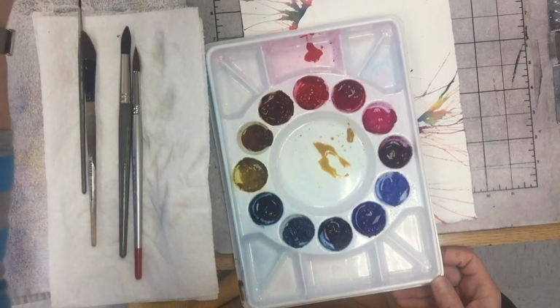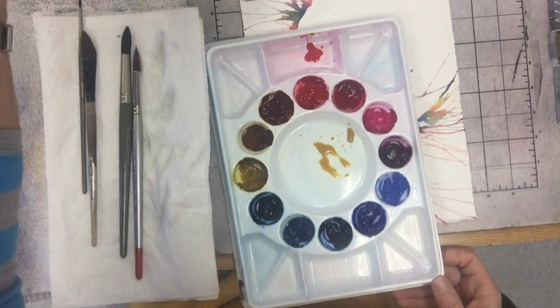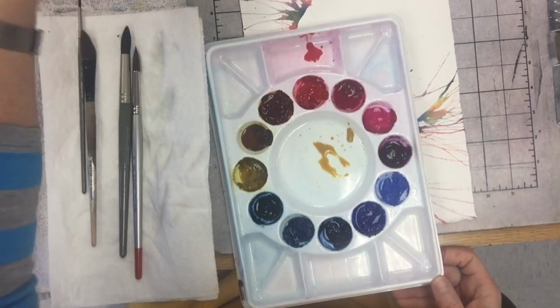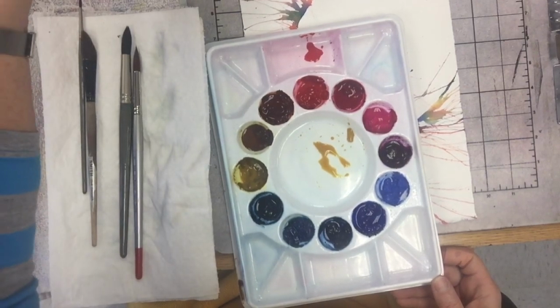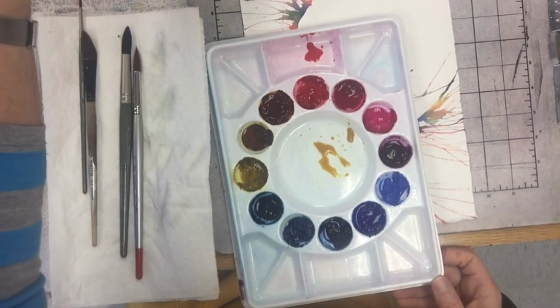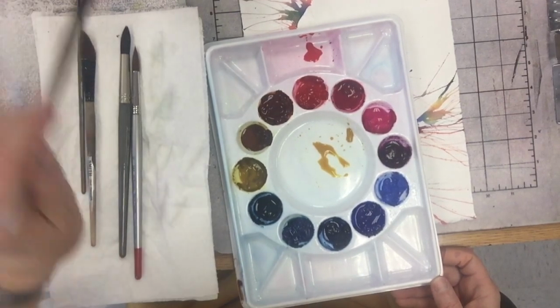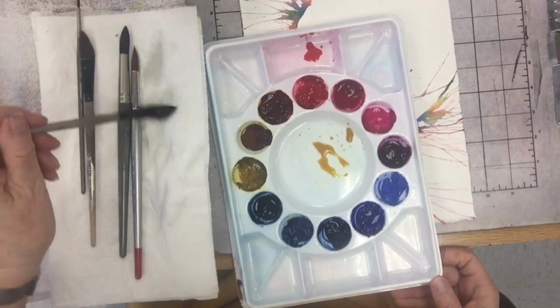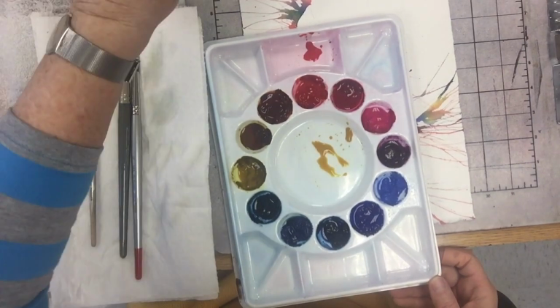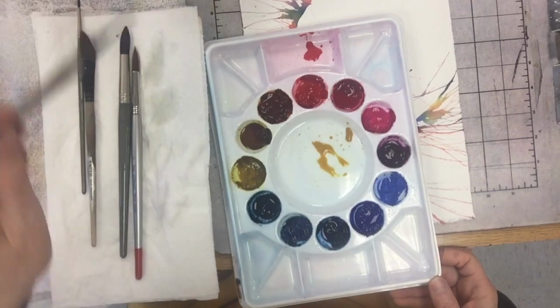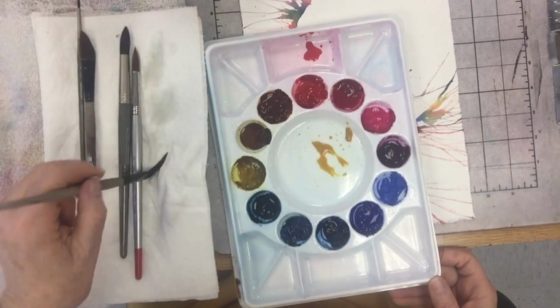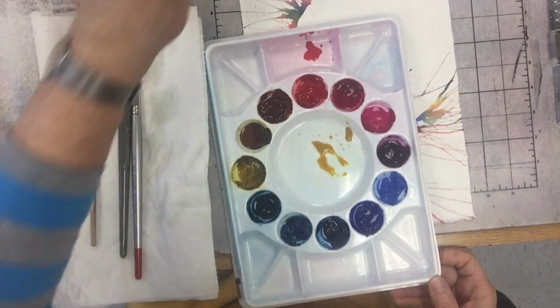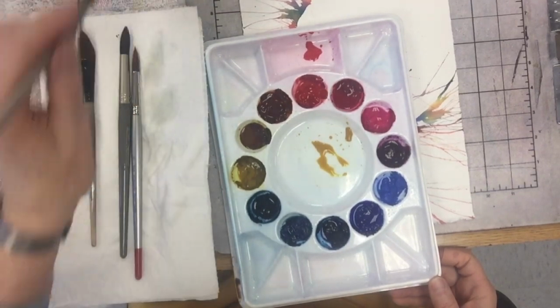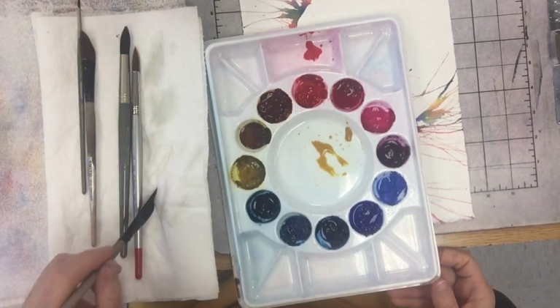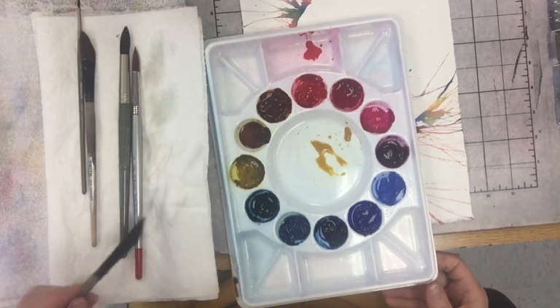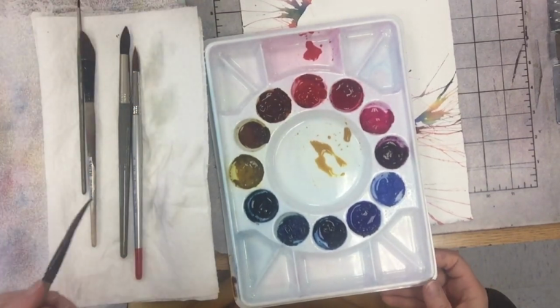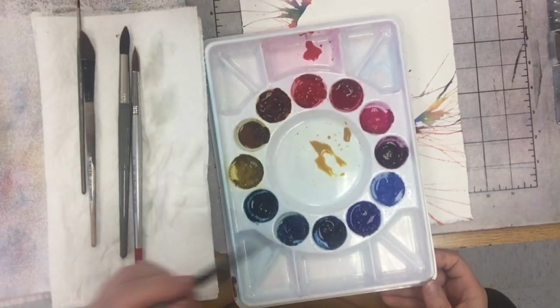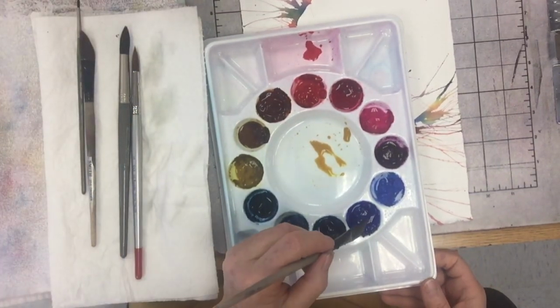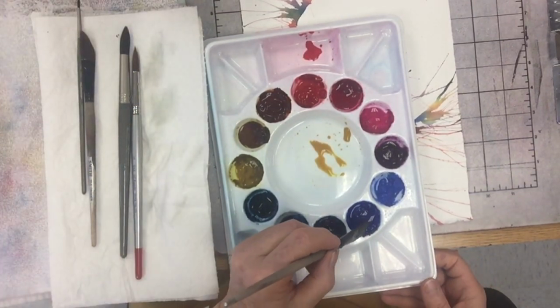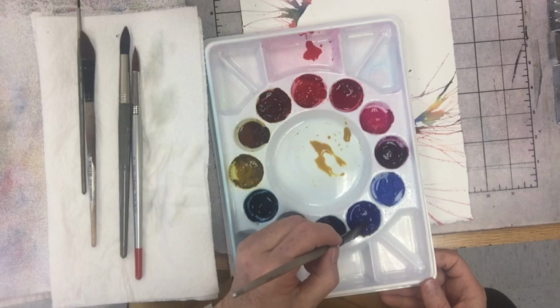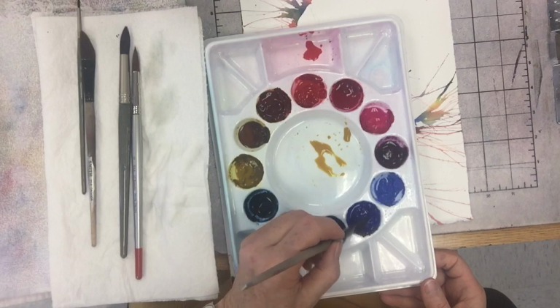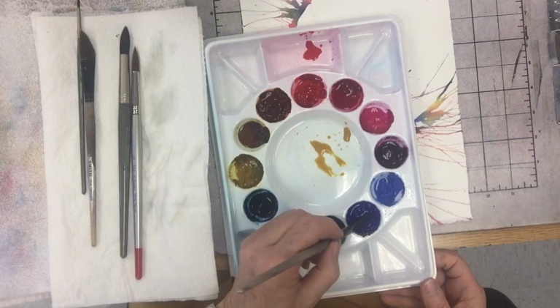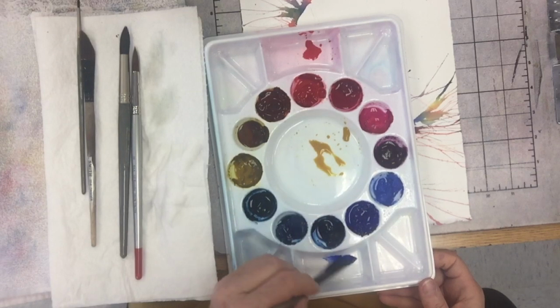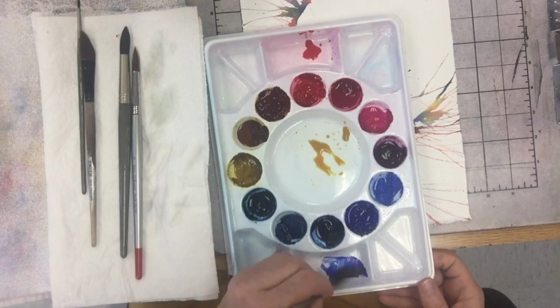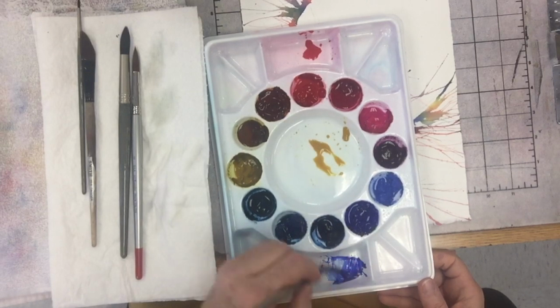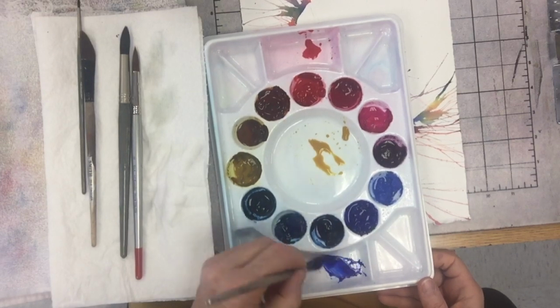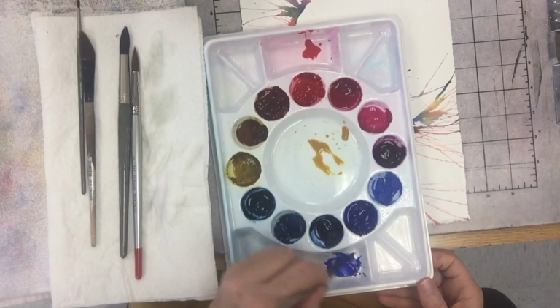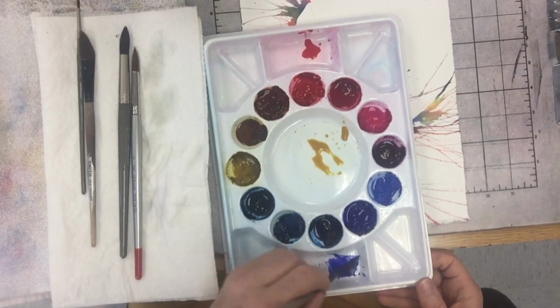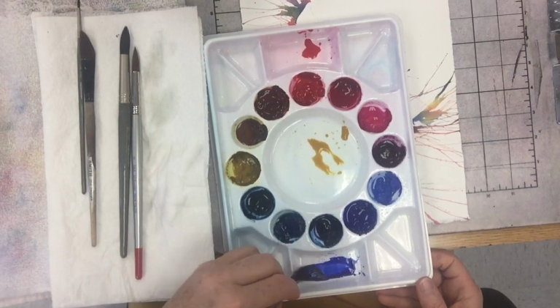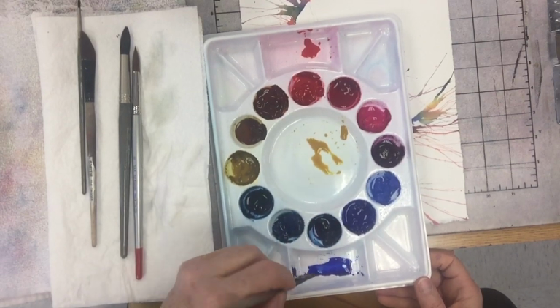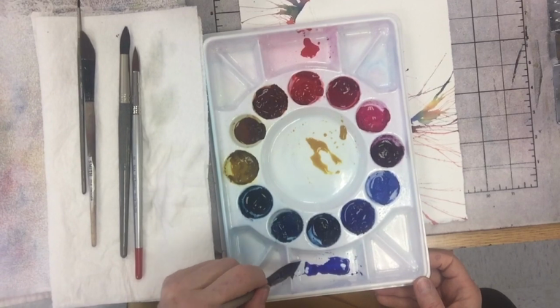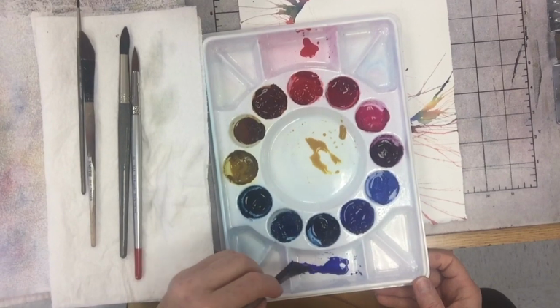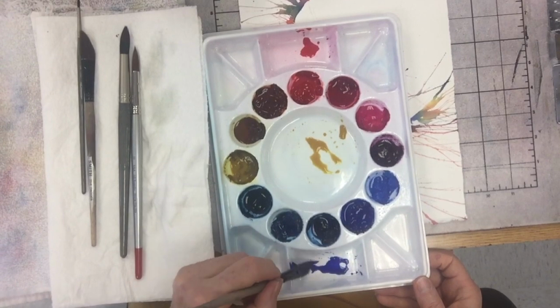So there's my red — I use quinacridone red, that's what's on my palette as my true red. And then I have my French ultramarine blue.